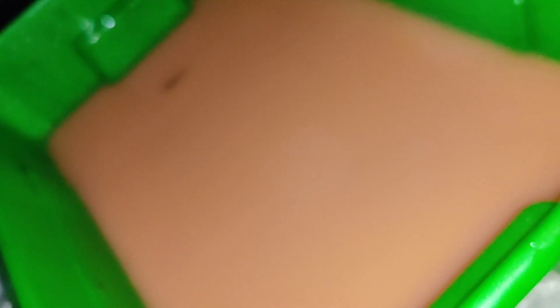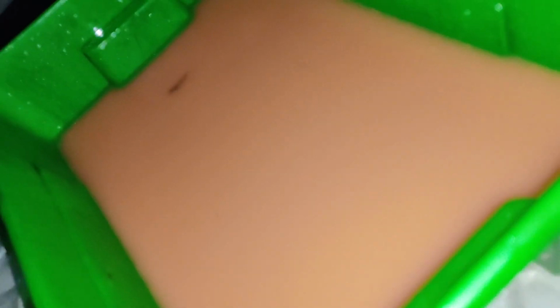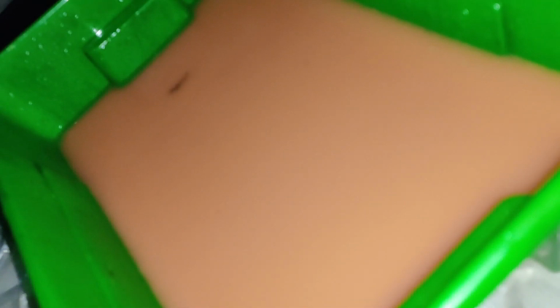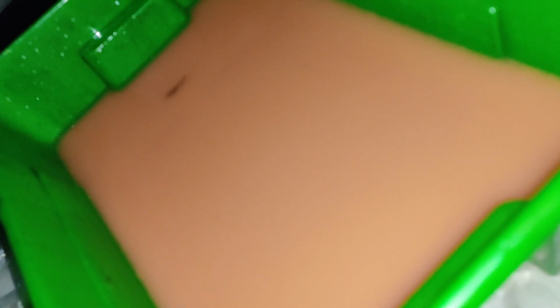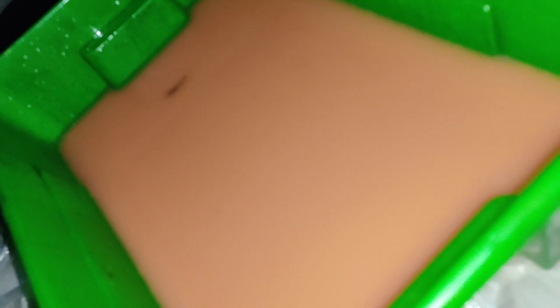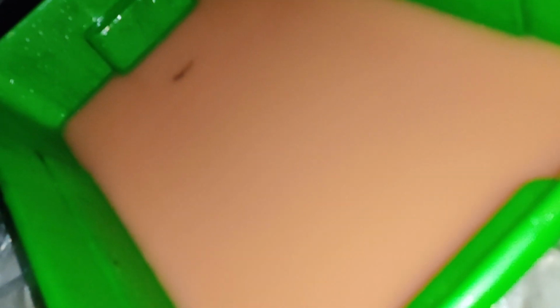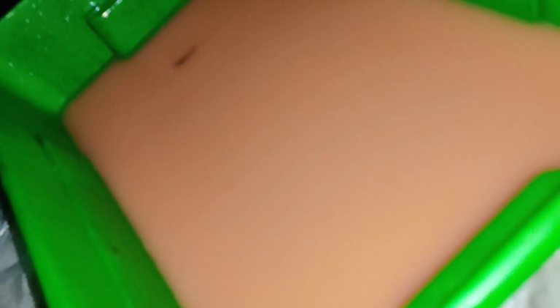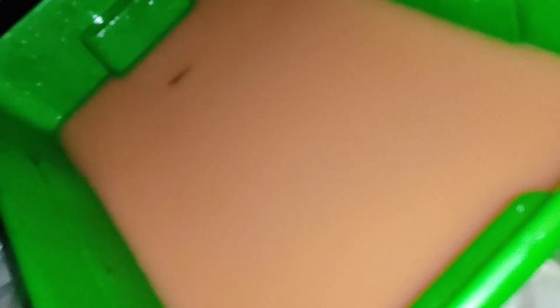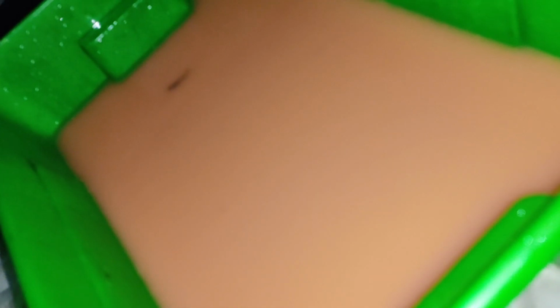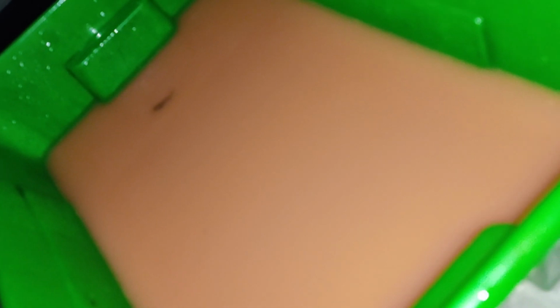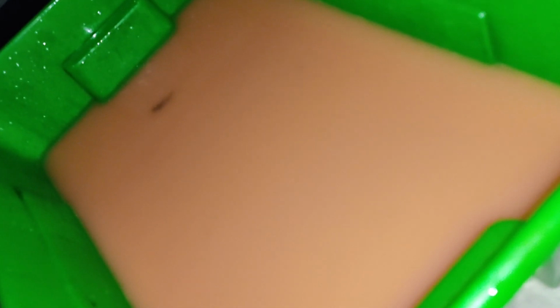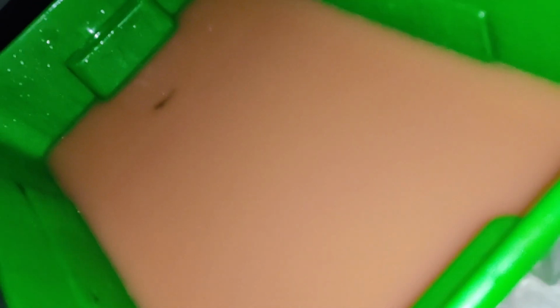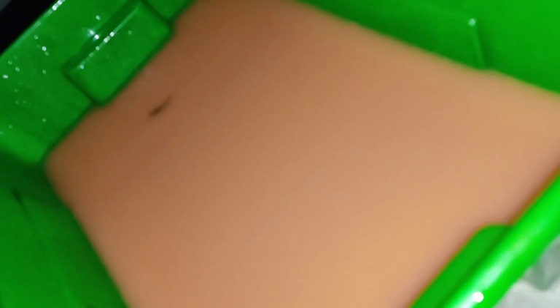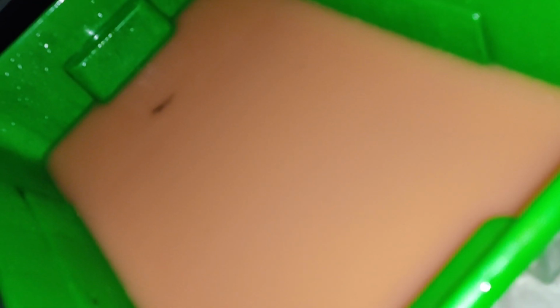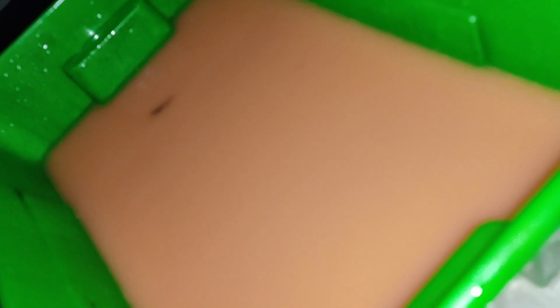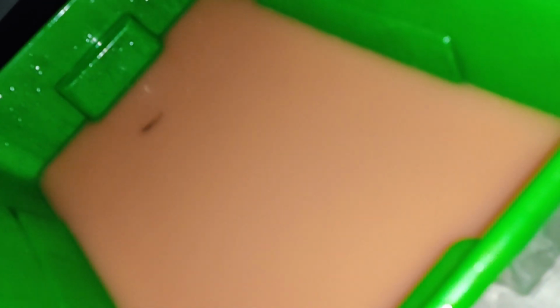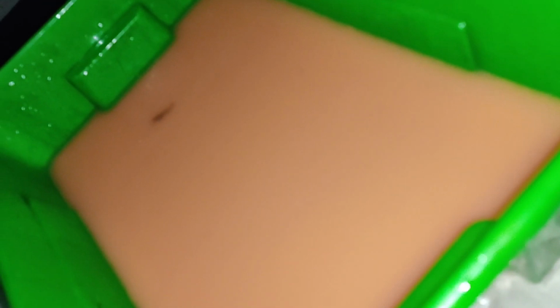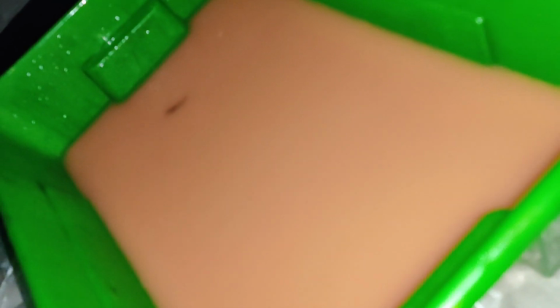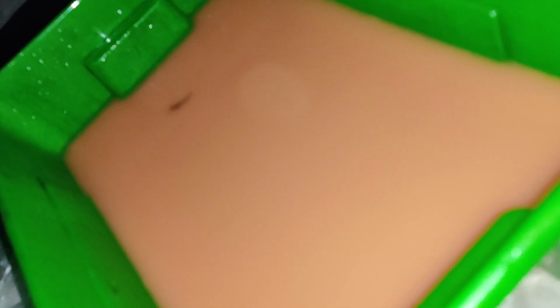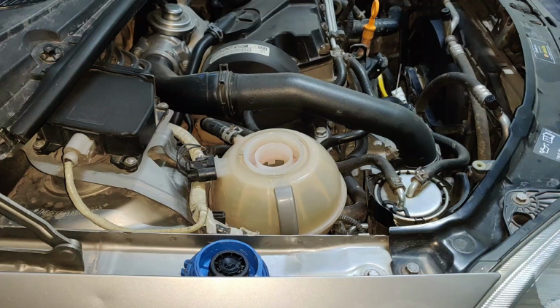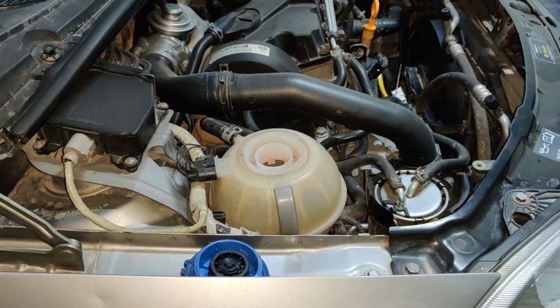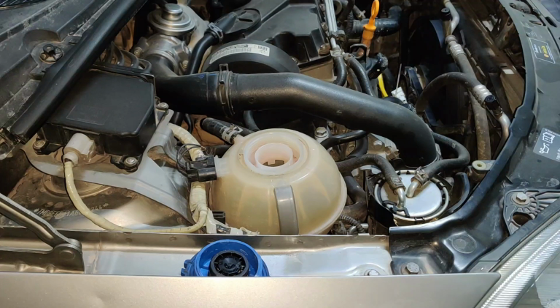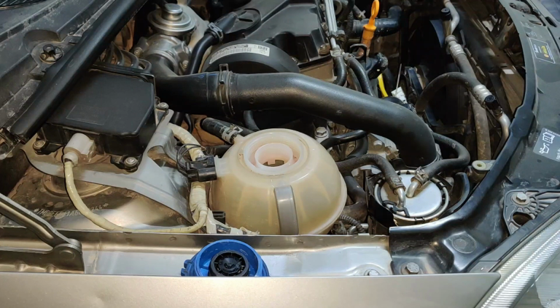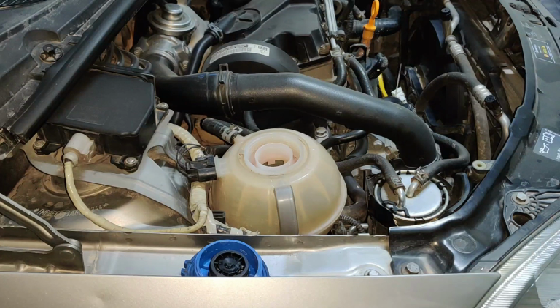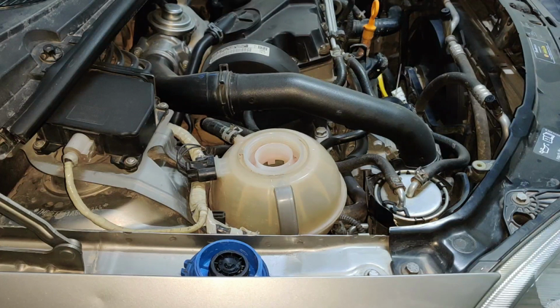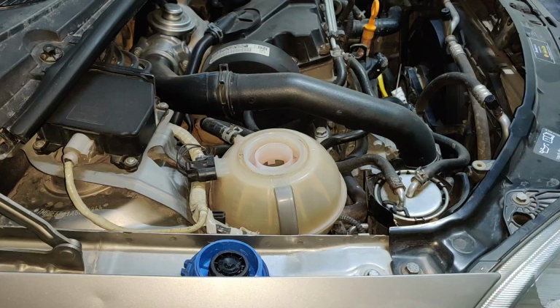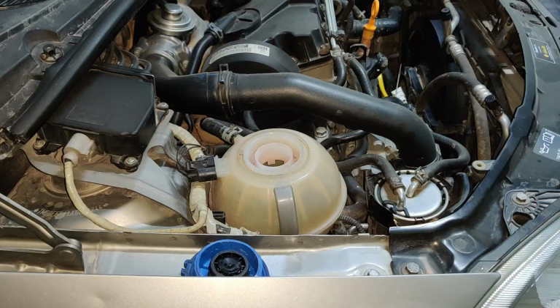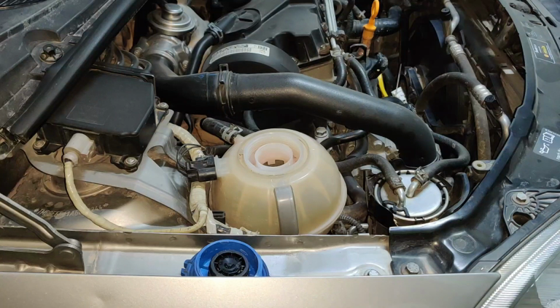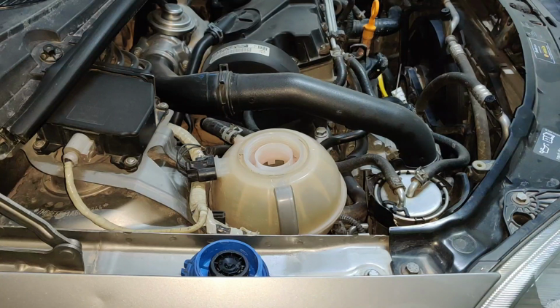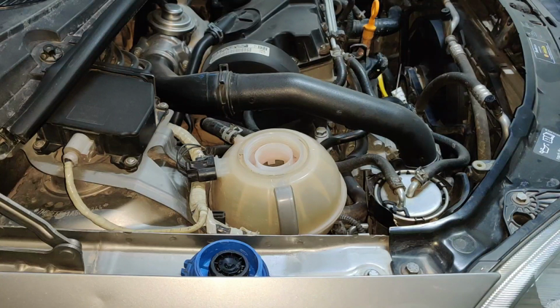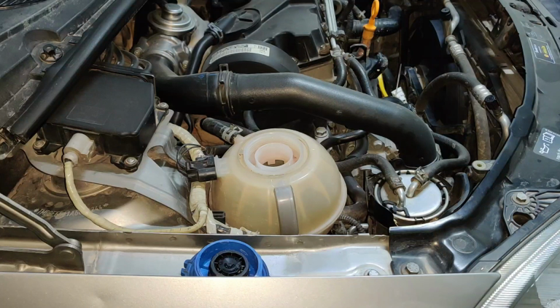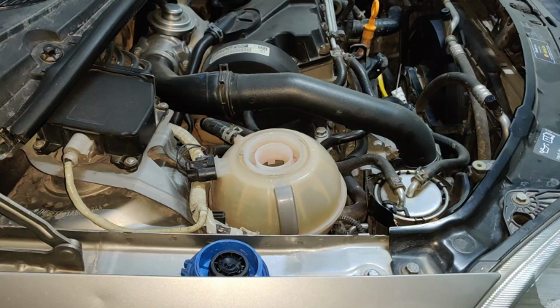The color of this coolant says that it was really bad coolant which was there inside the car, so it was a good thing to change it. Now that we have removed all the coolant, it's time to flush the cooling system.